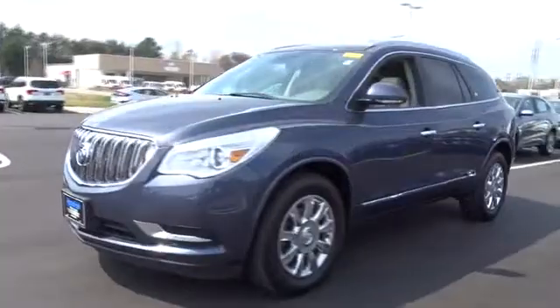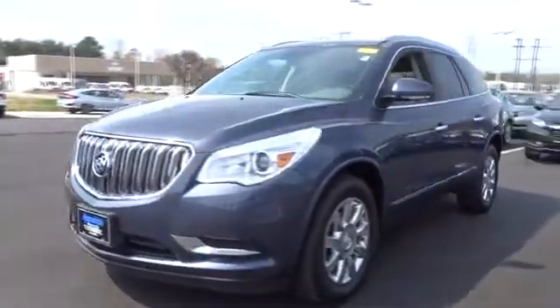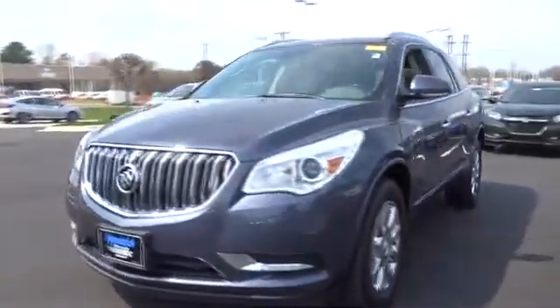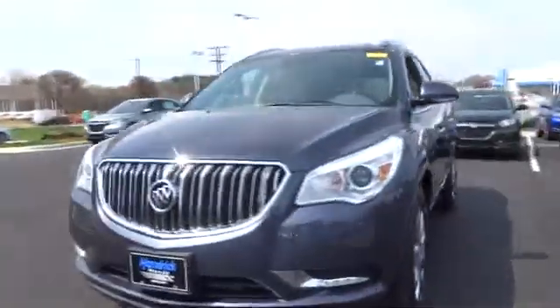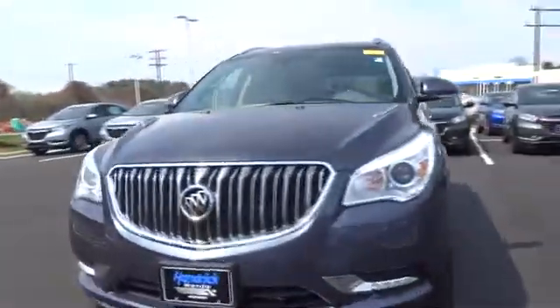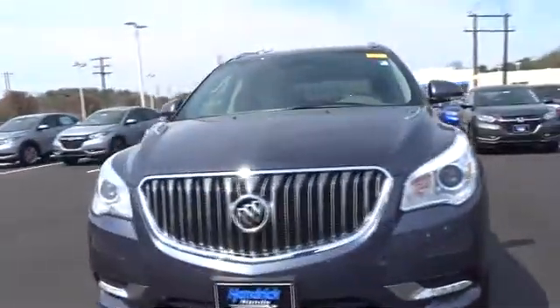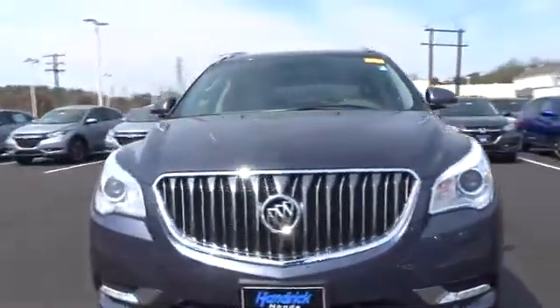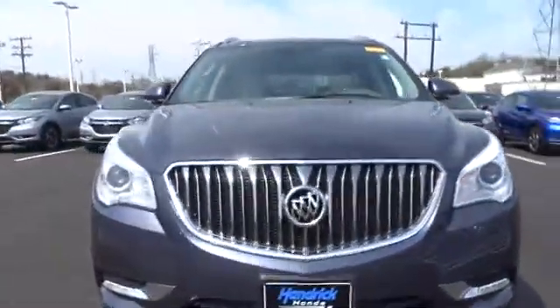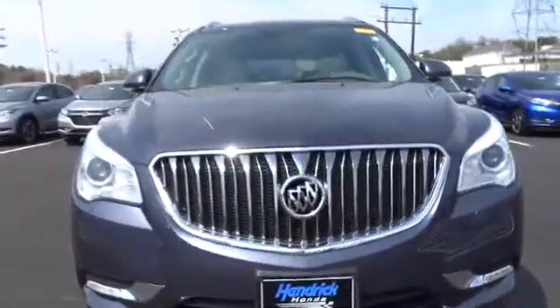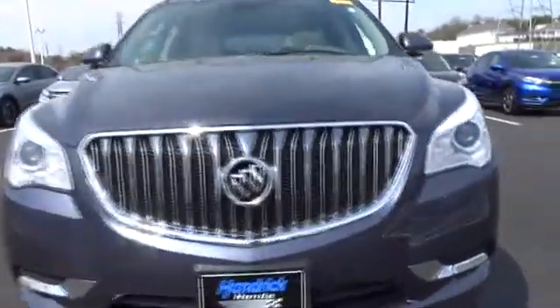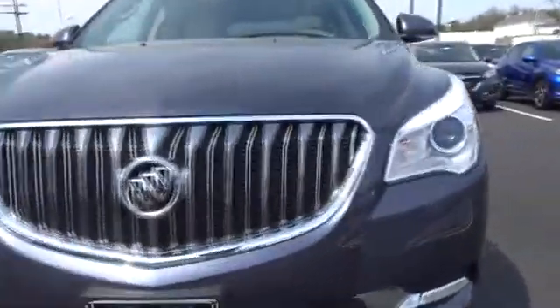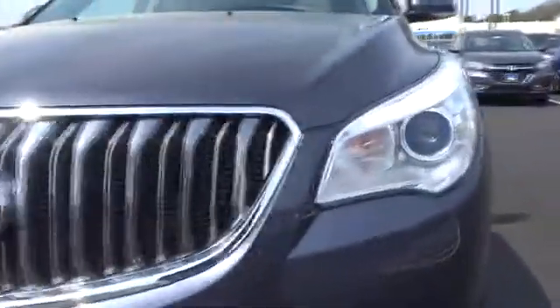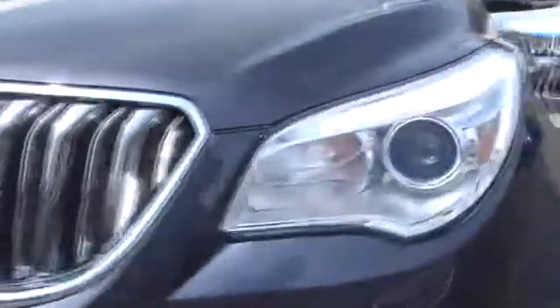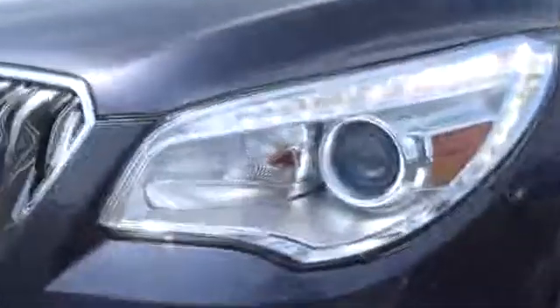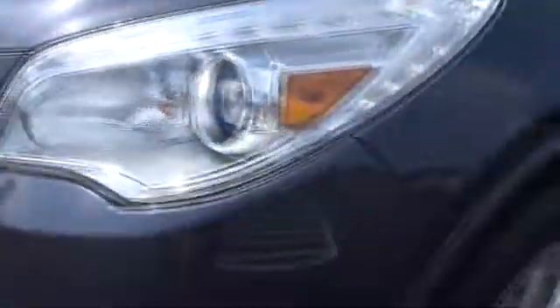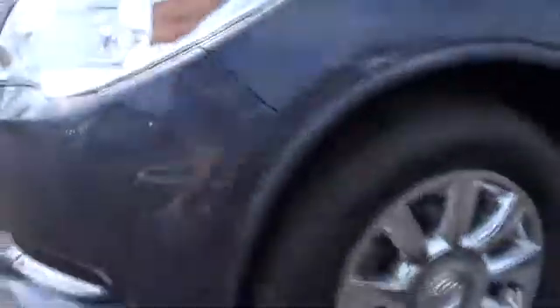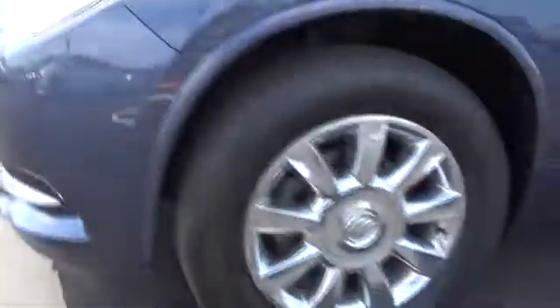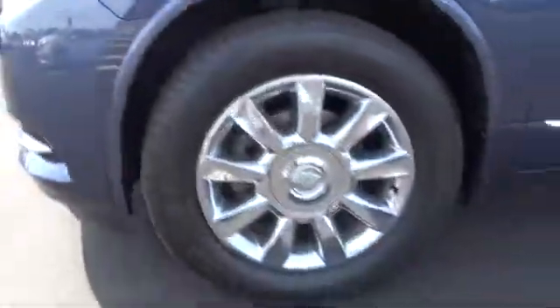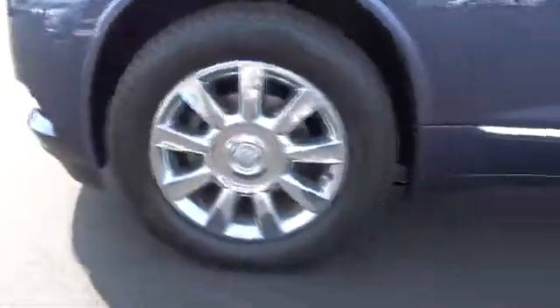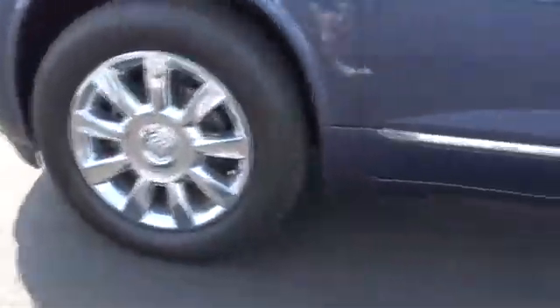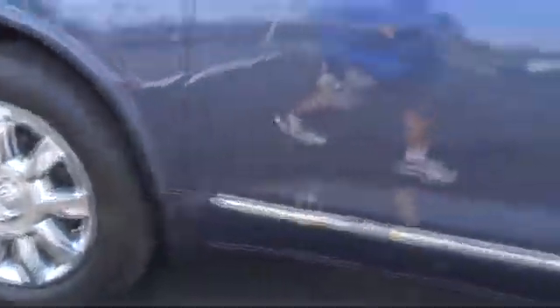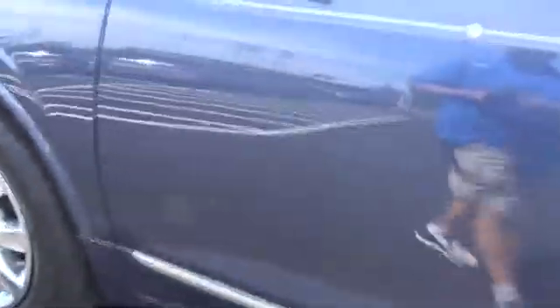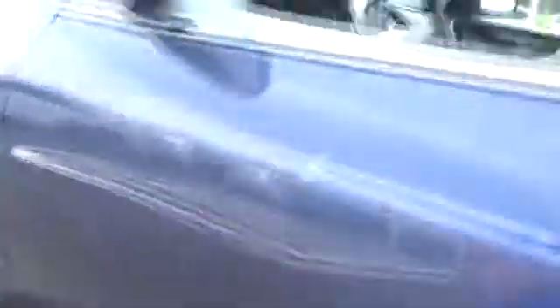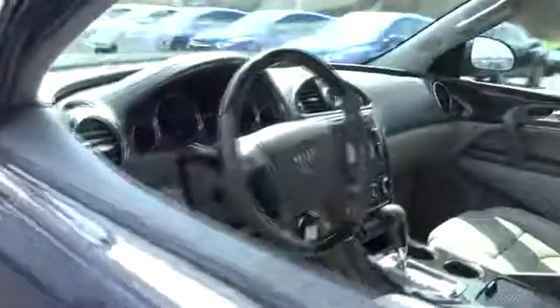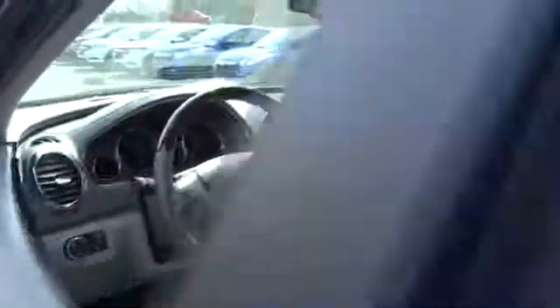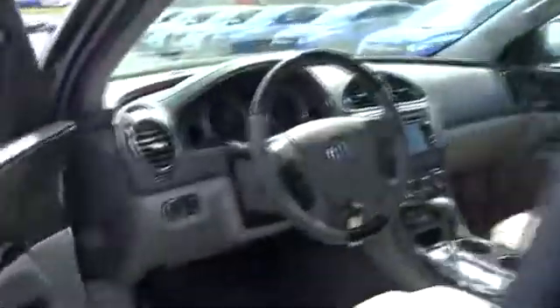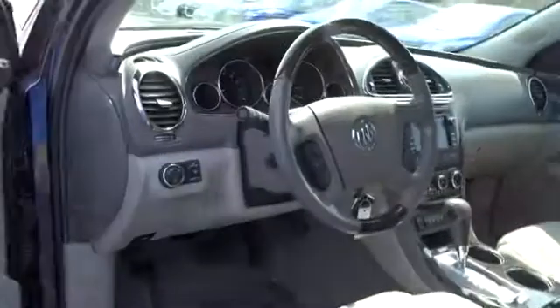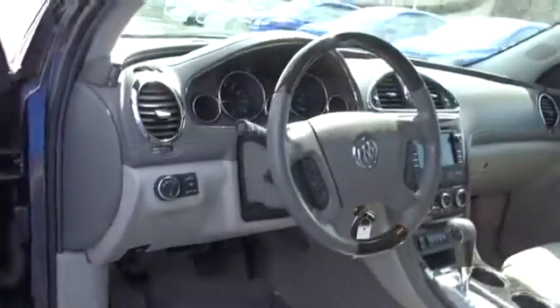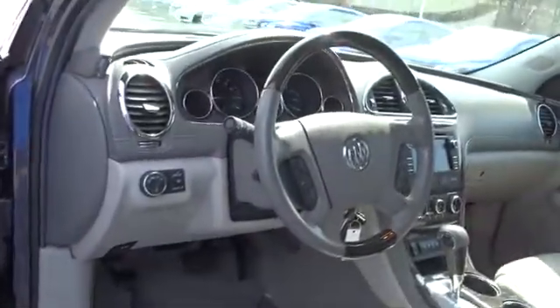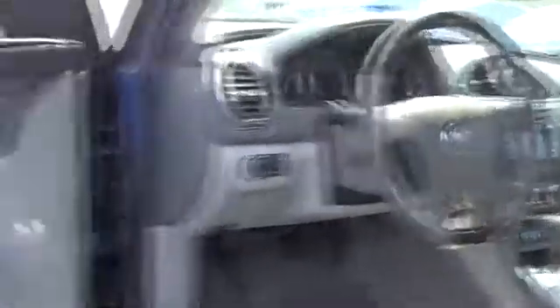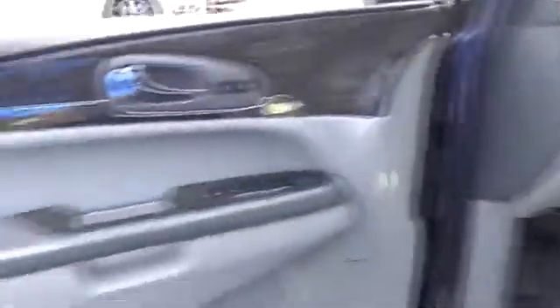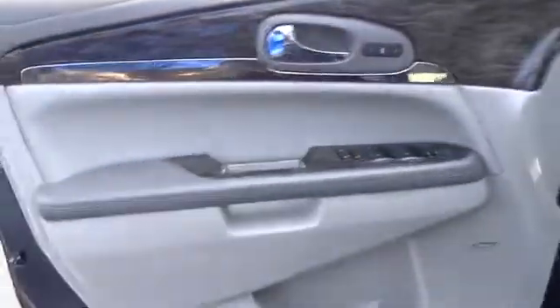Third row seat, remote engine start, backup camera, keyless entry, power liftgate, power passenger seat, leather-wrapped steering wheel, power steering, driver lumbar, adjustable steering wheel.